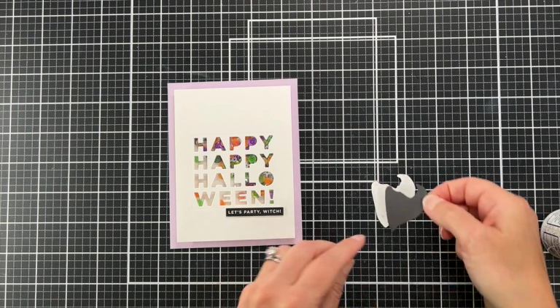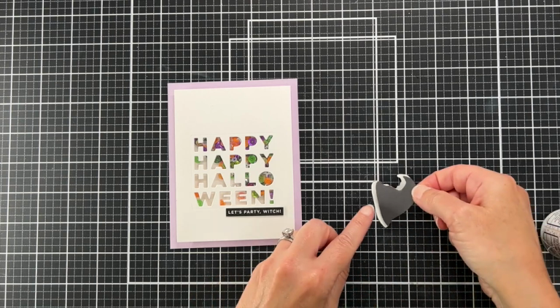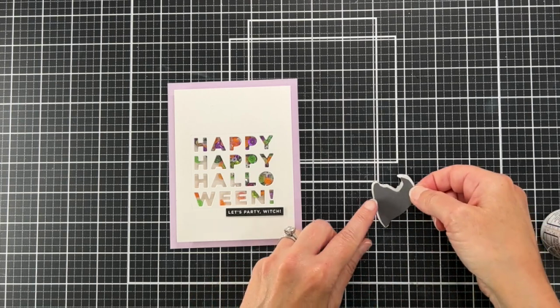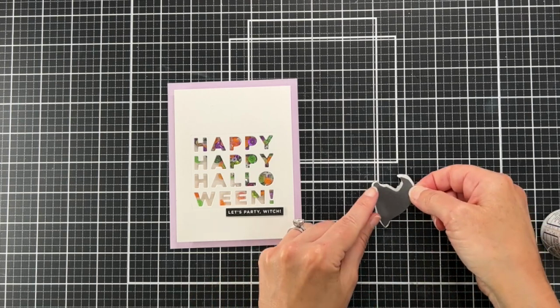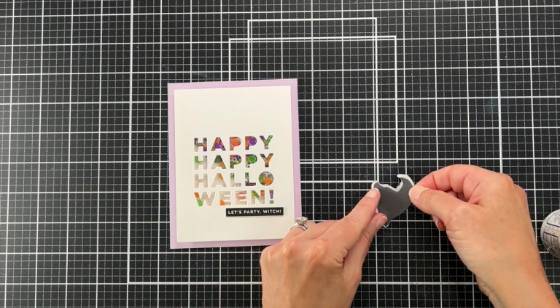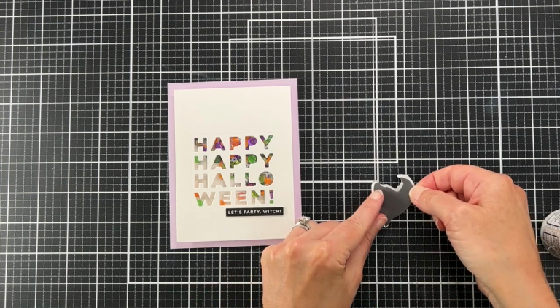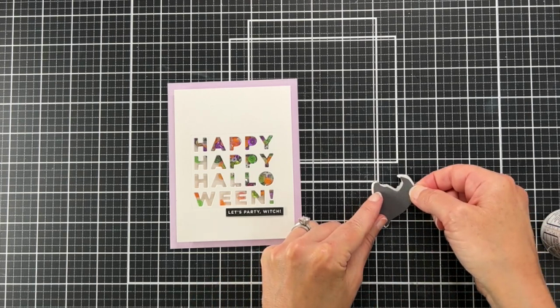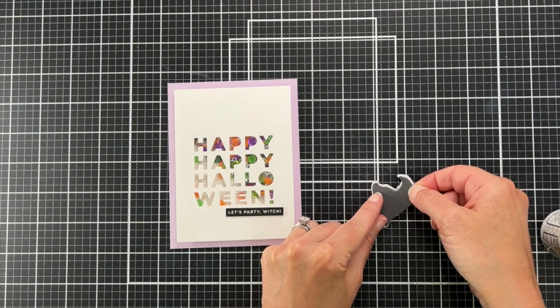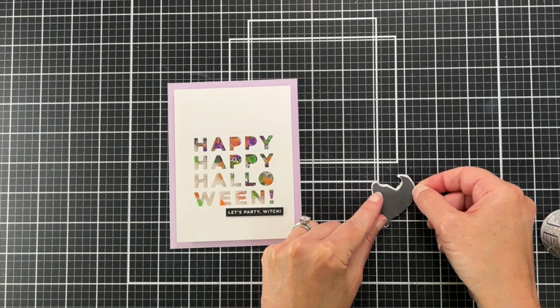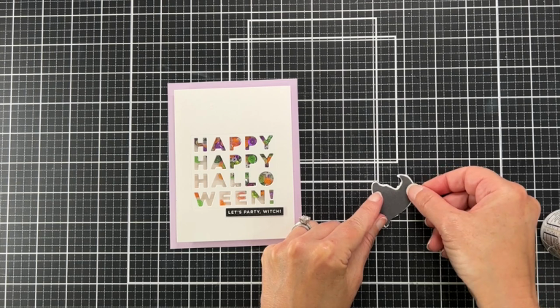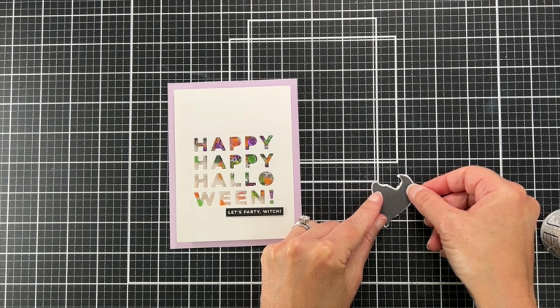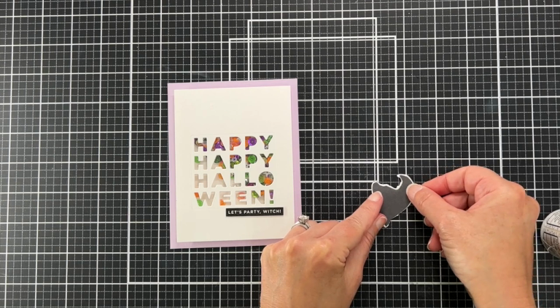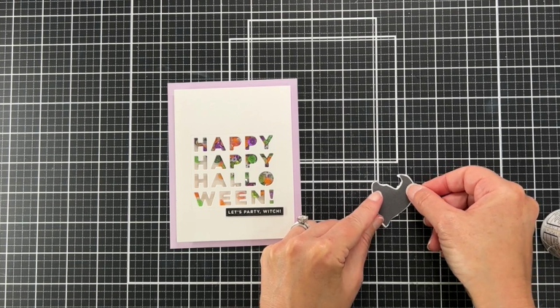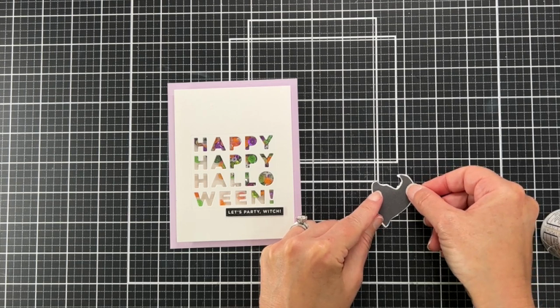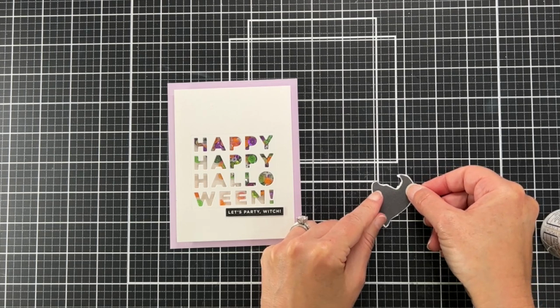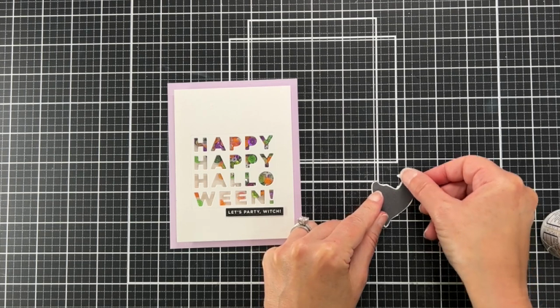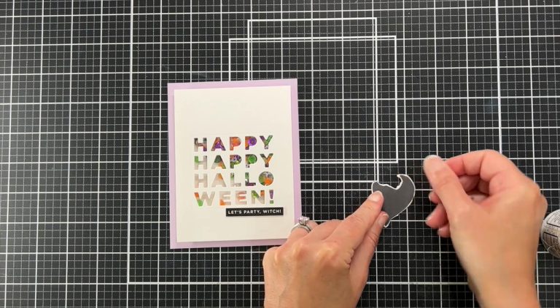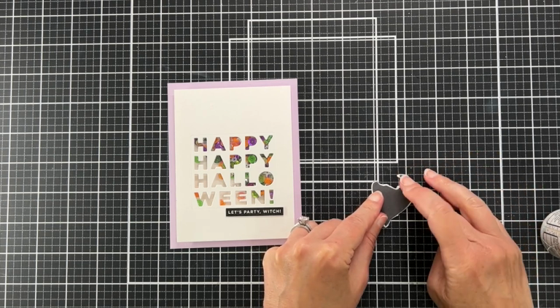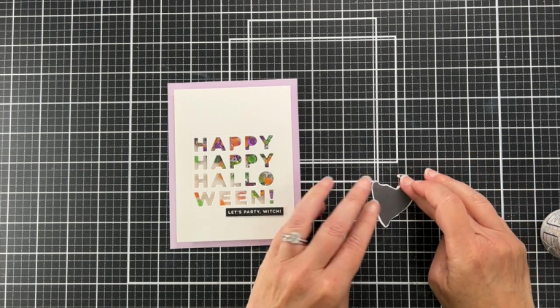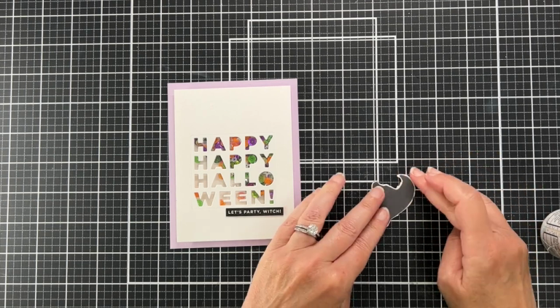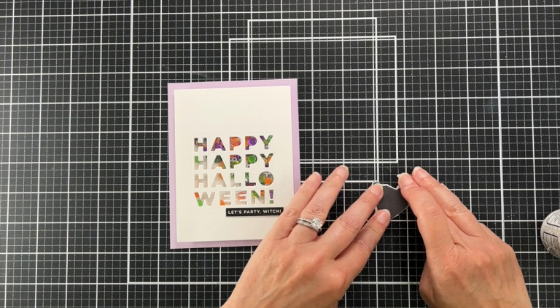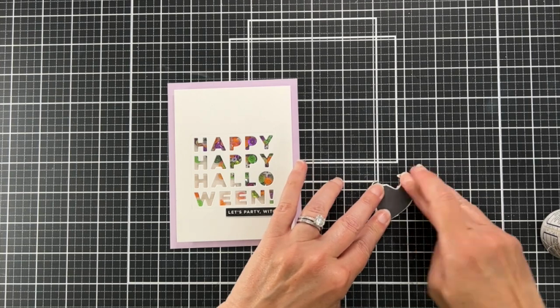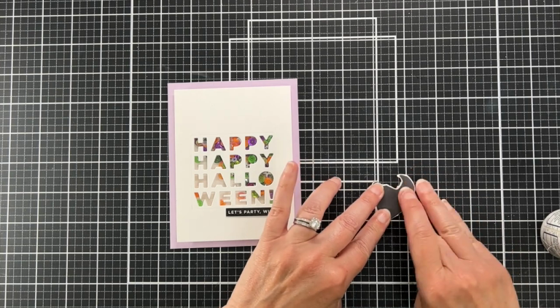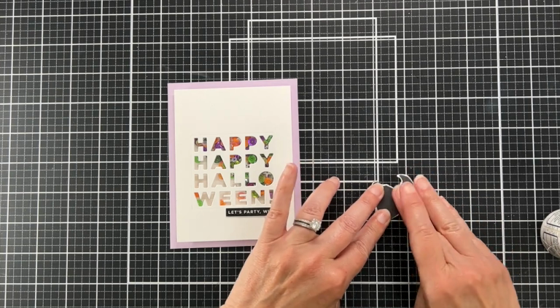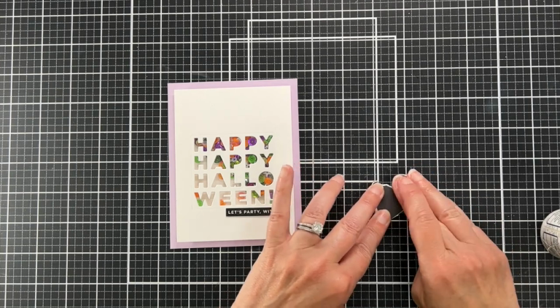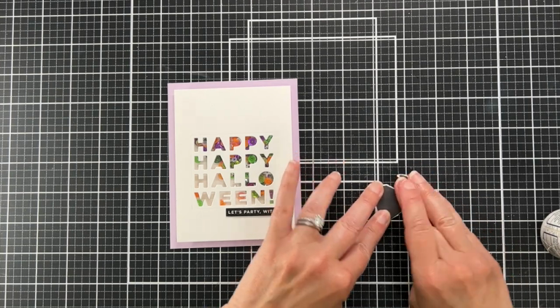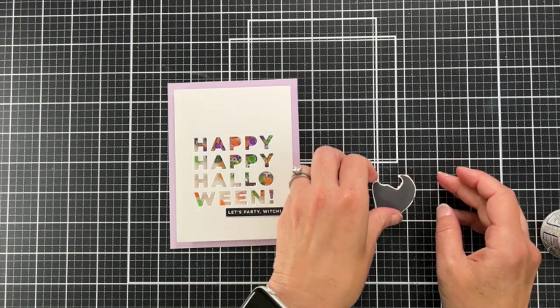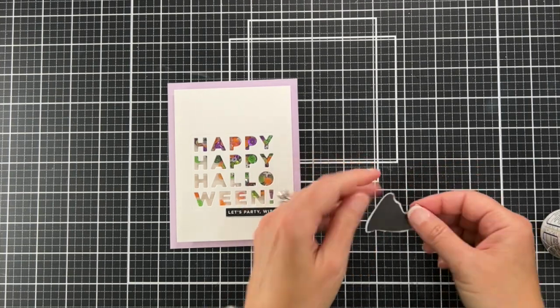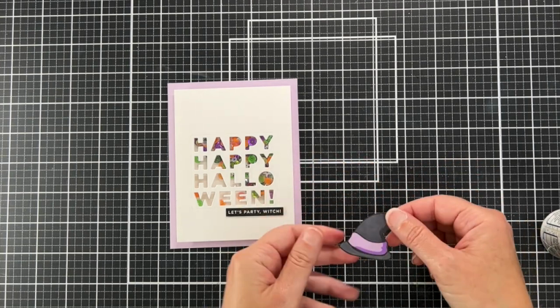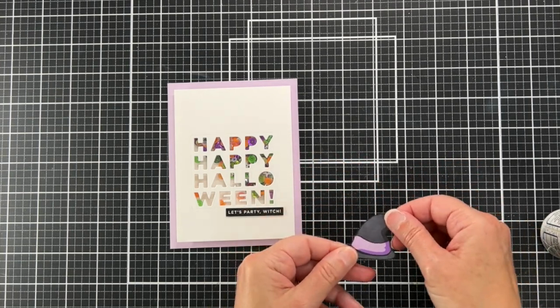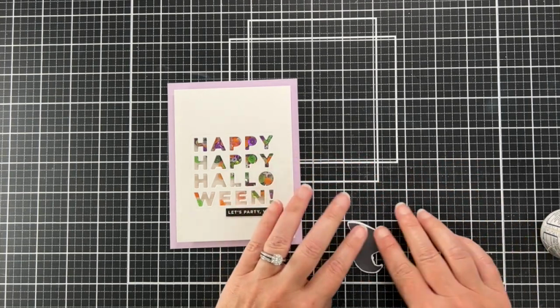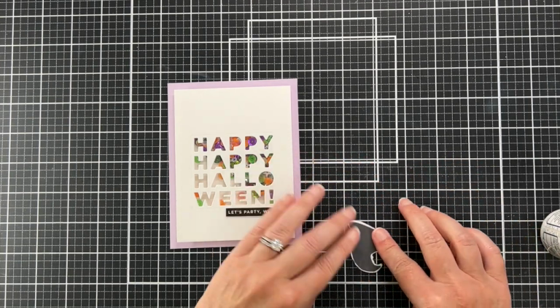I have just cut out a black piece of paper kind of in the shape of the hat. I didn't want to put foam tape on the hat because my panel has already lifted so much off this card — I really didn't want much more bulk.